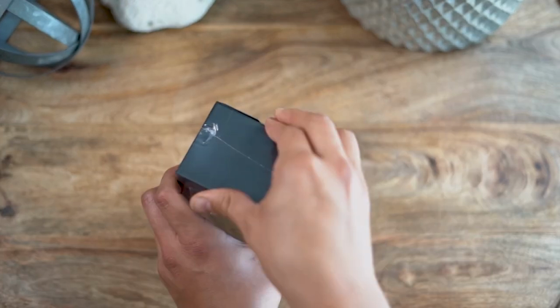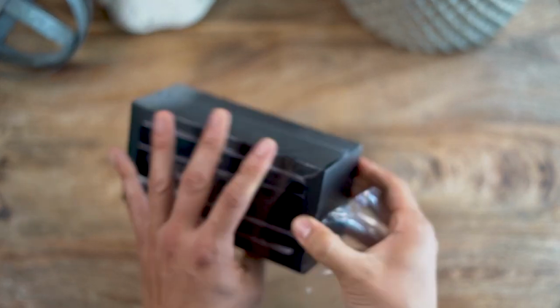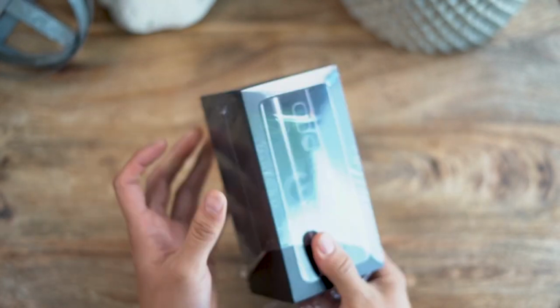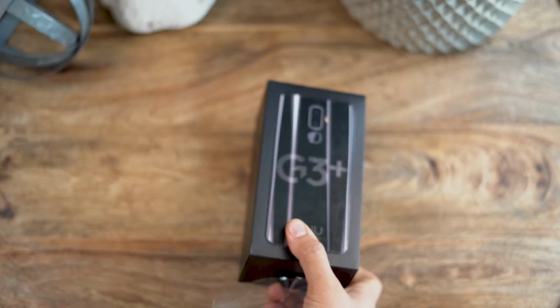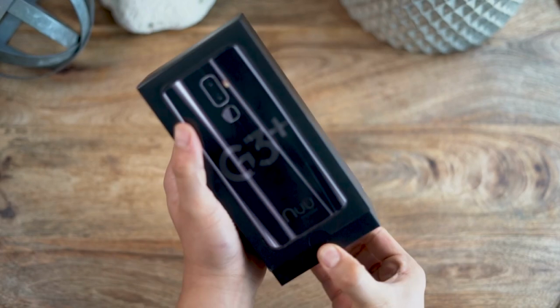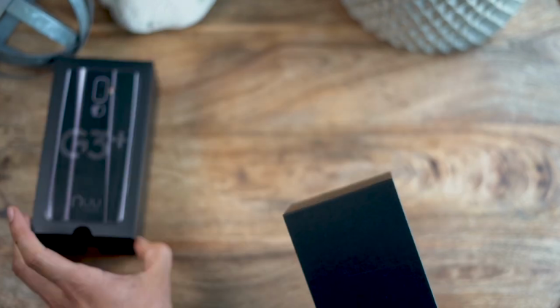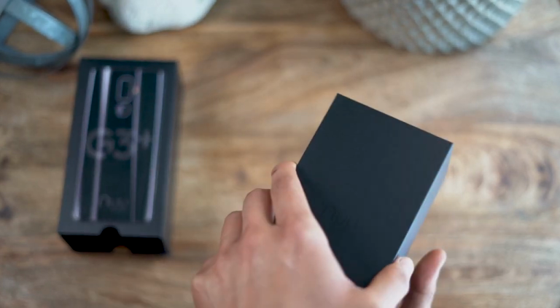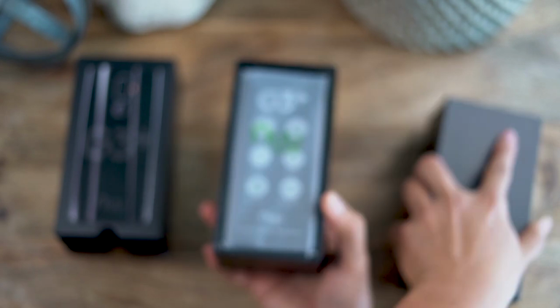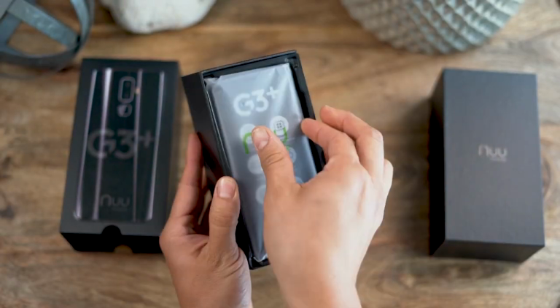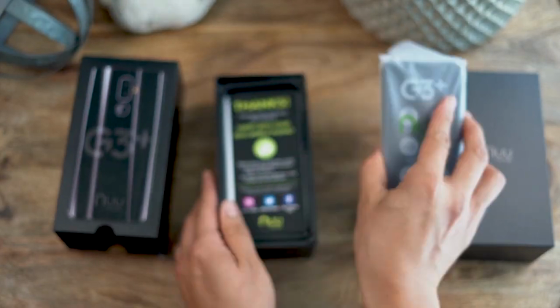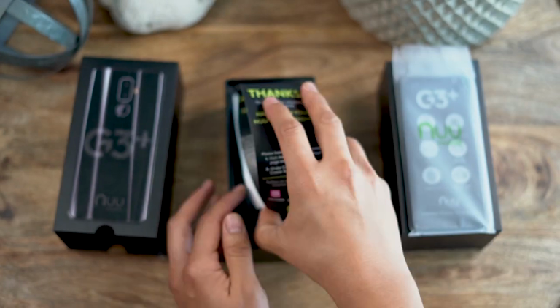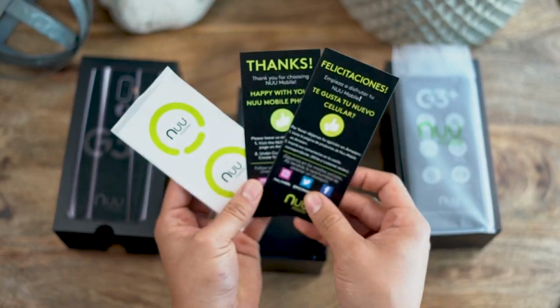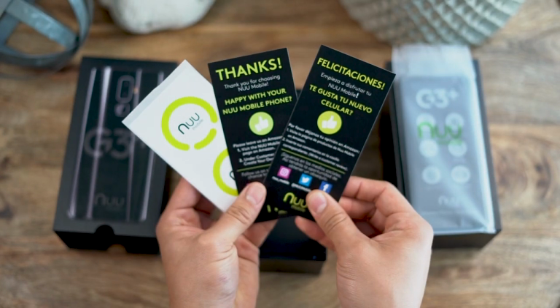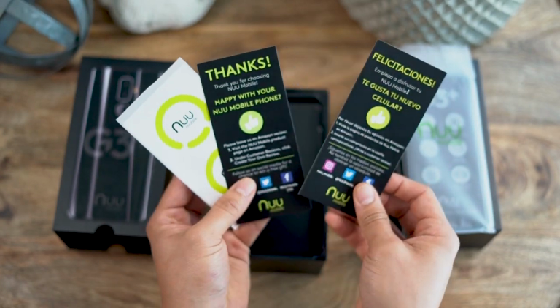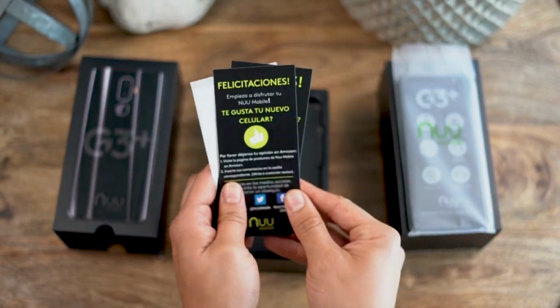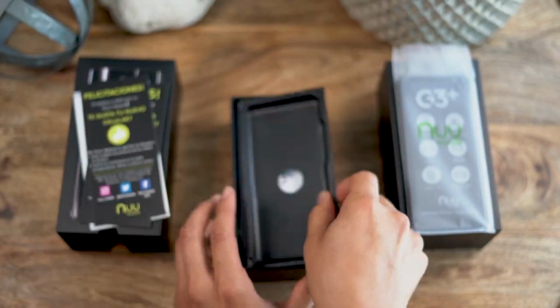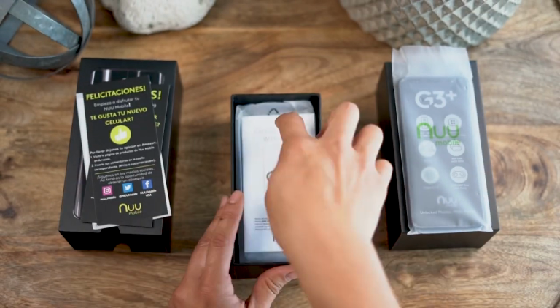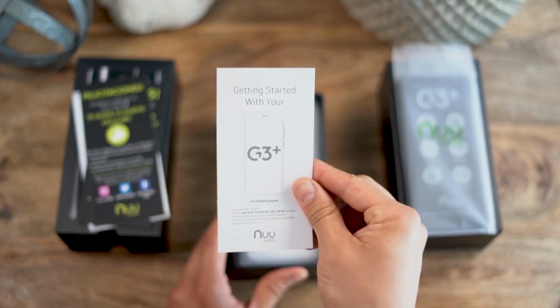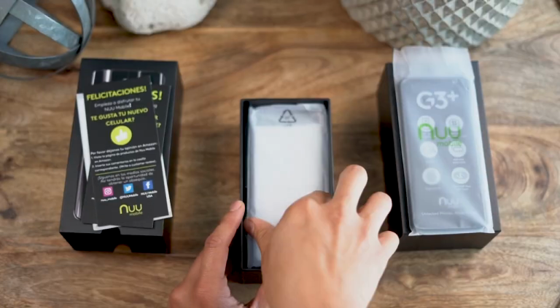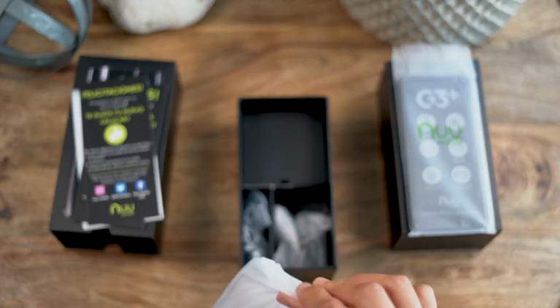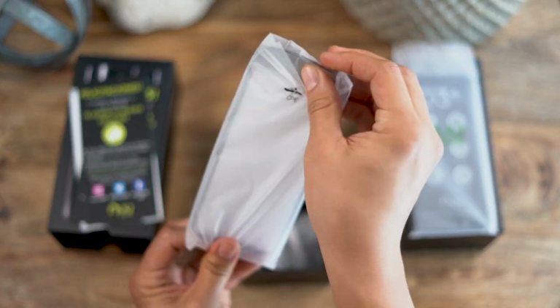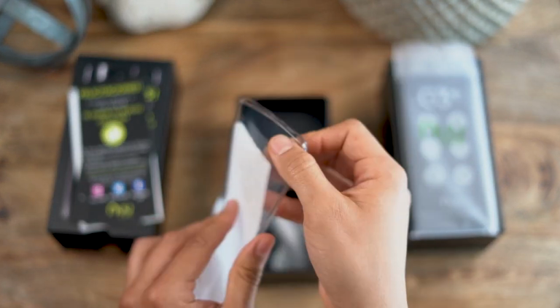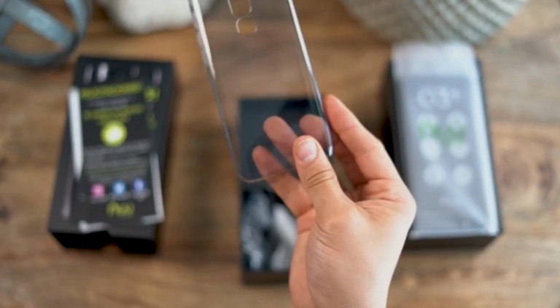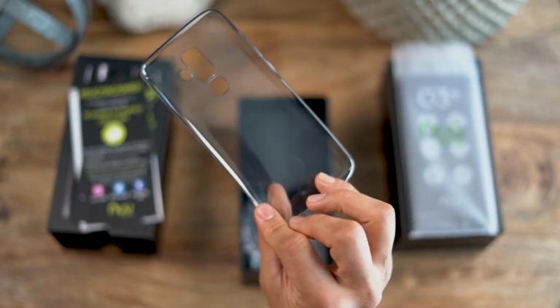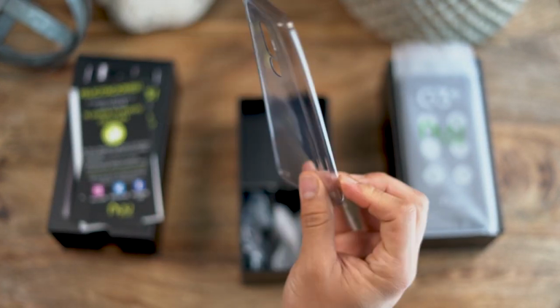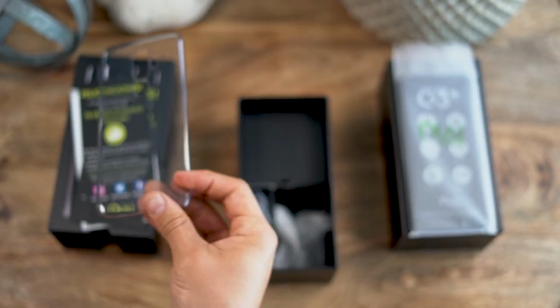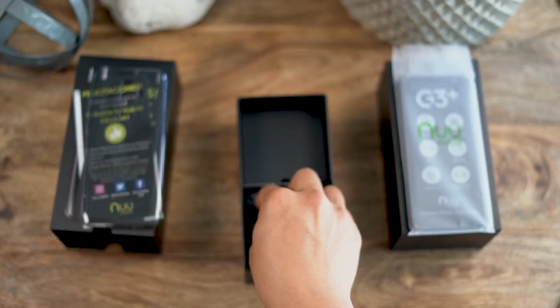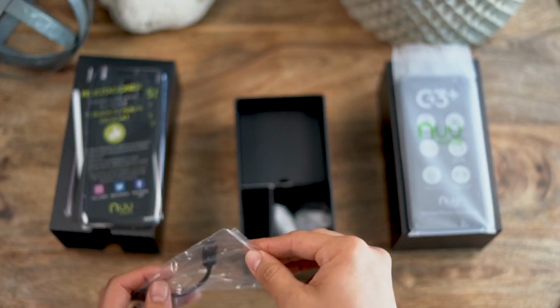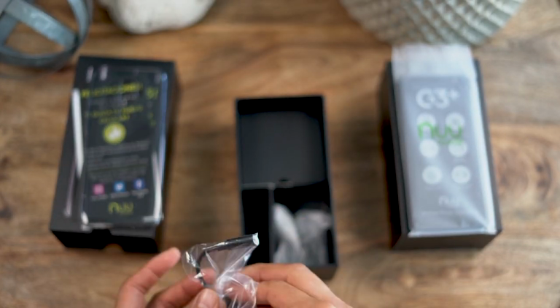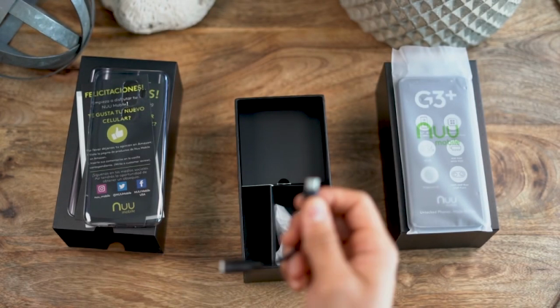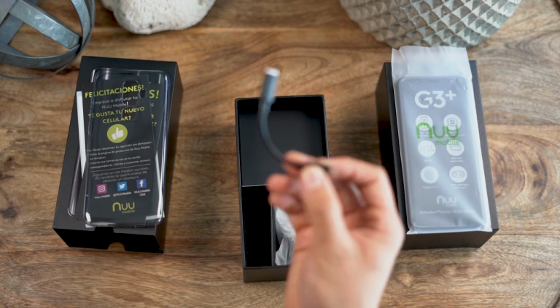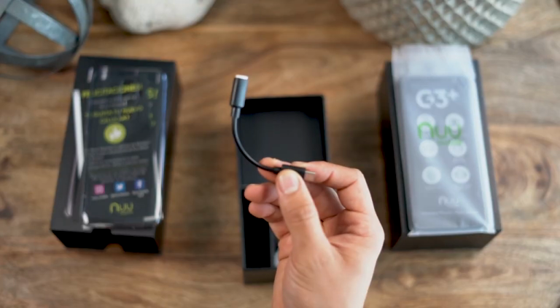Hello, today I'm unboxing the G3 Plus from Nu Mobile. This amazing phone comes with logo stickers, manual, clear back cover, and mini USB to aux adapter.